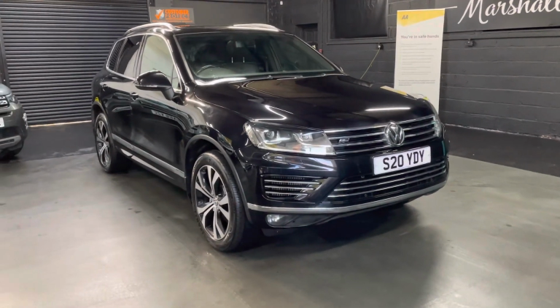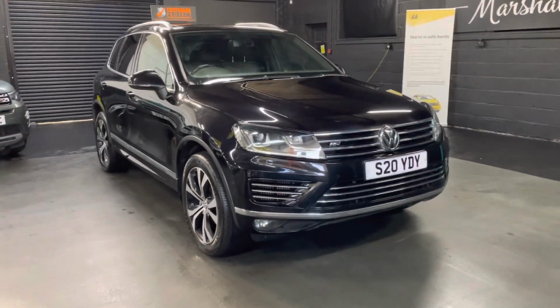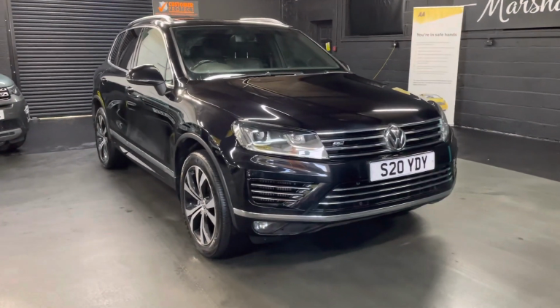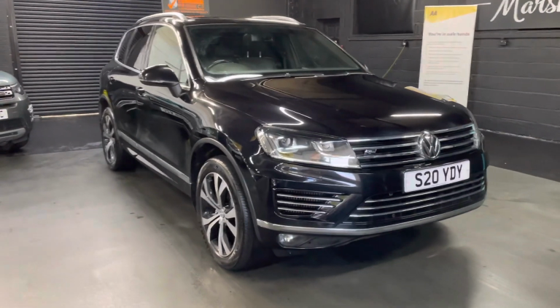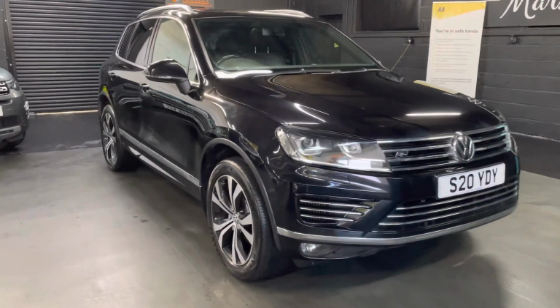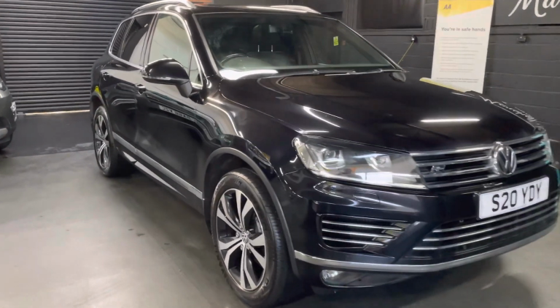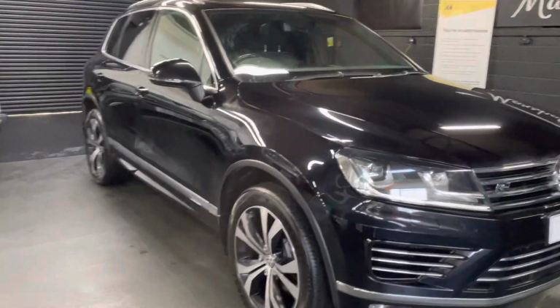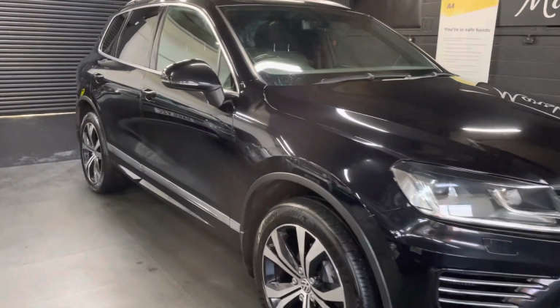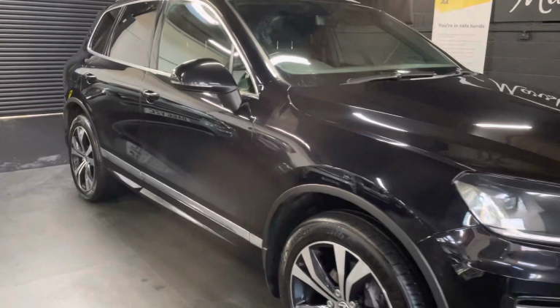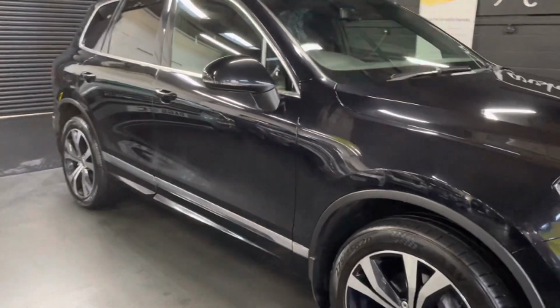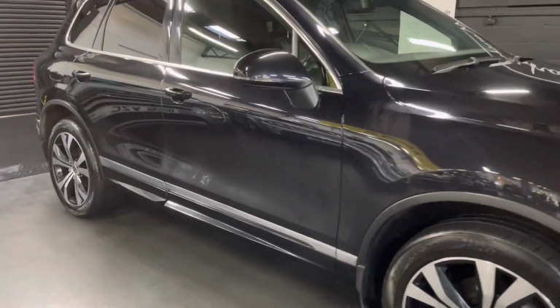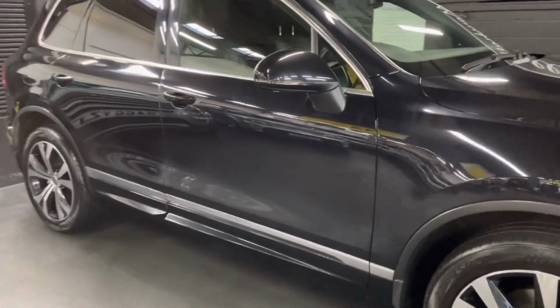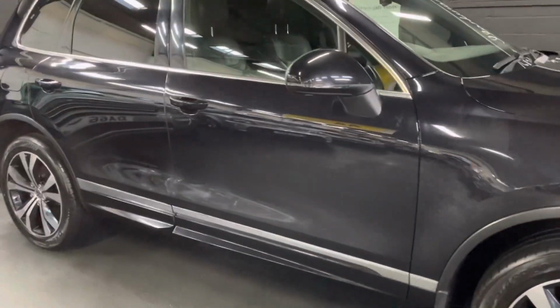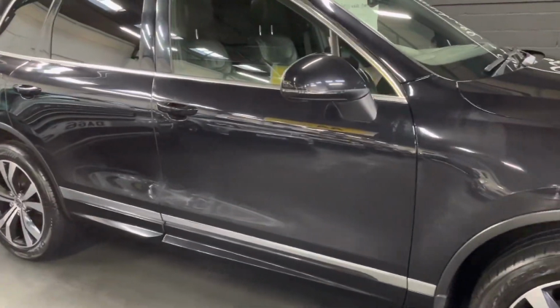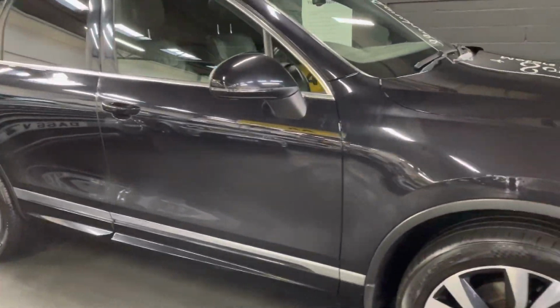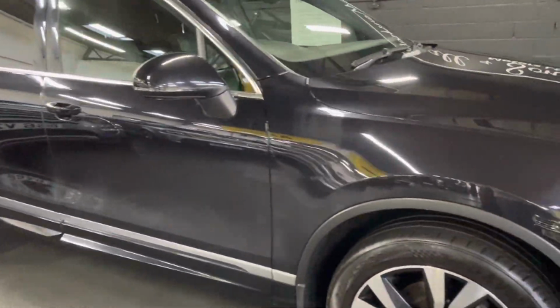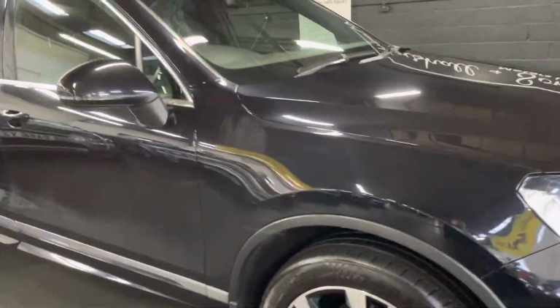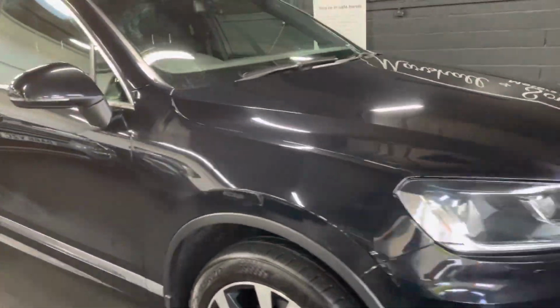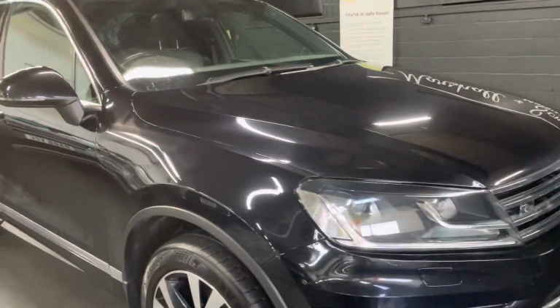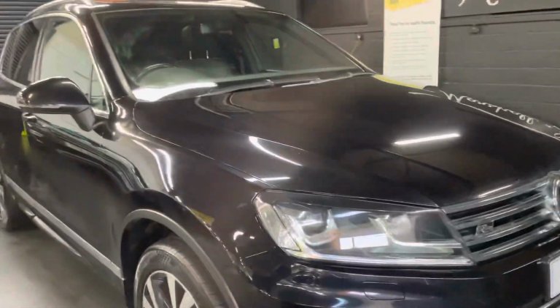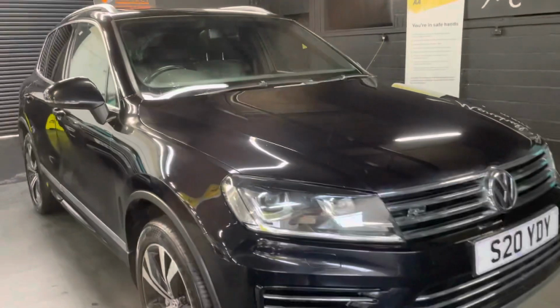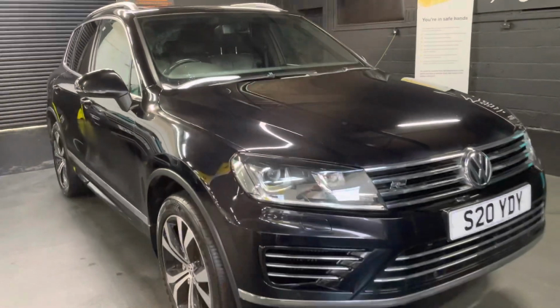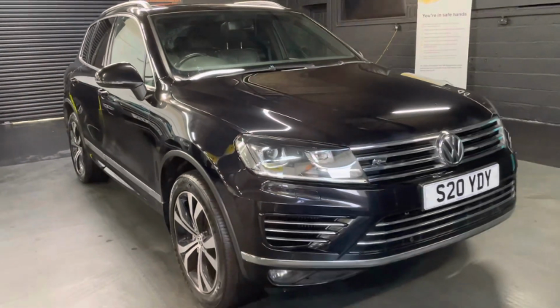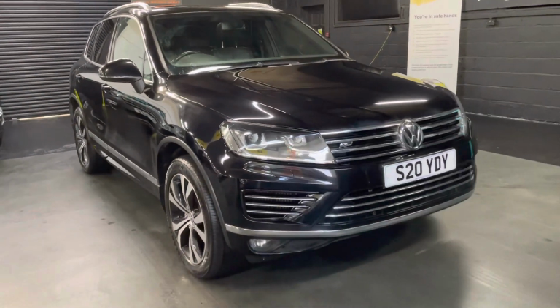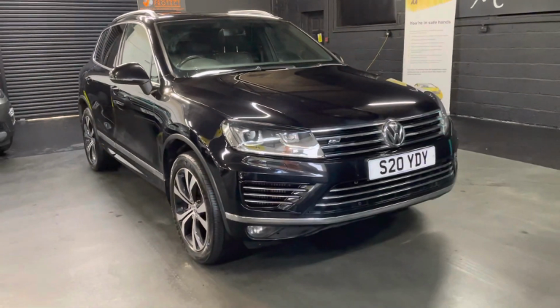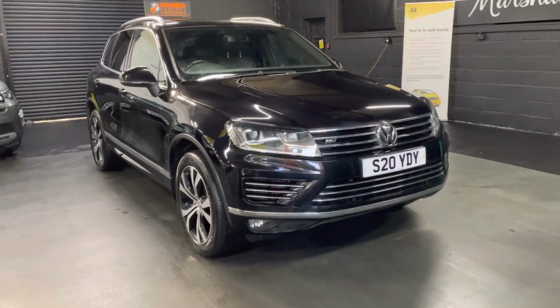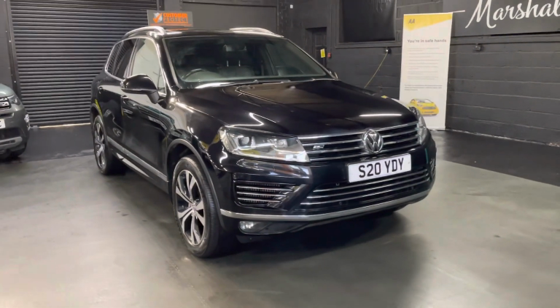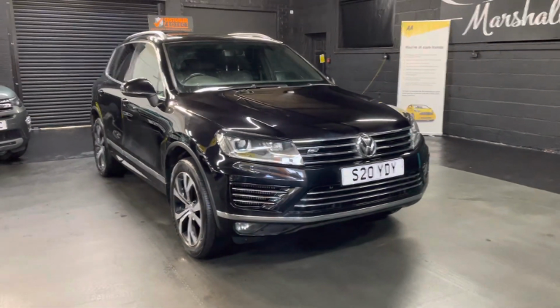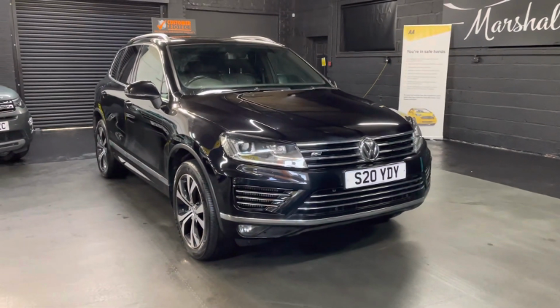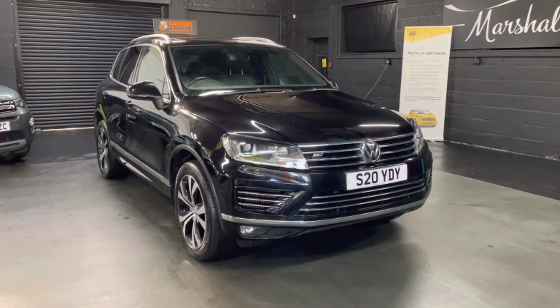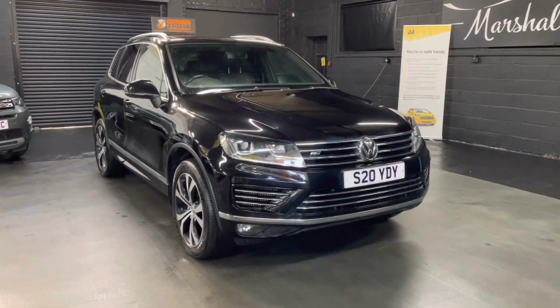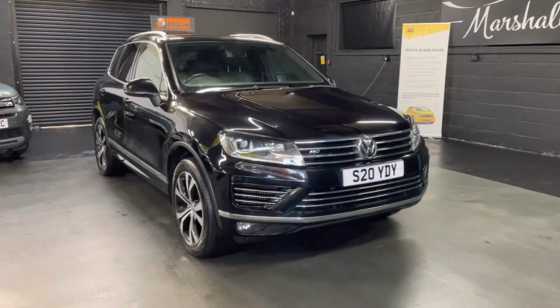It is a cold morning, so there's a bit of condensation on the car. If any of the pictures show condensation and you're worried about it, just give us a call and we can run you through the condition. But it is in lovely condition — I can reassure you with that. Enjoy the rest of your day, many thanks.